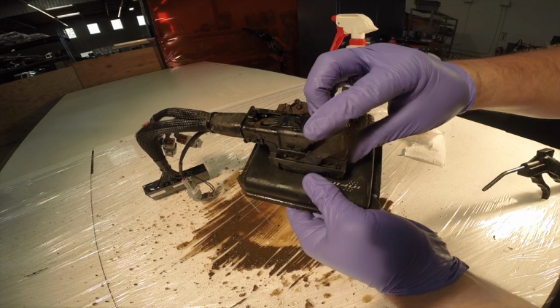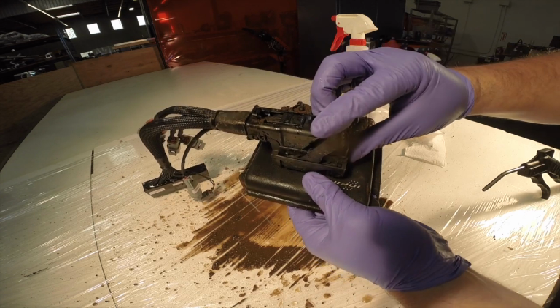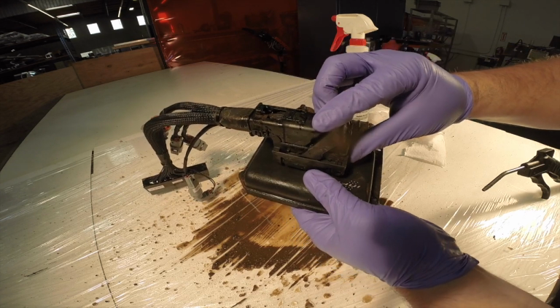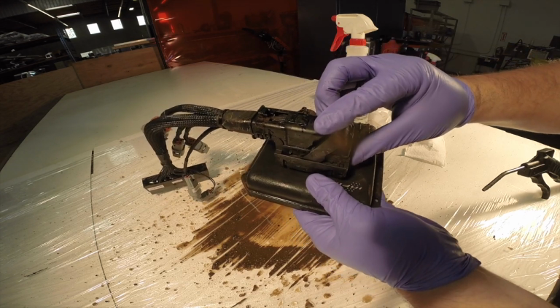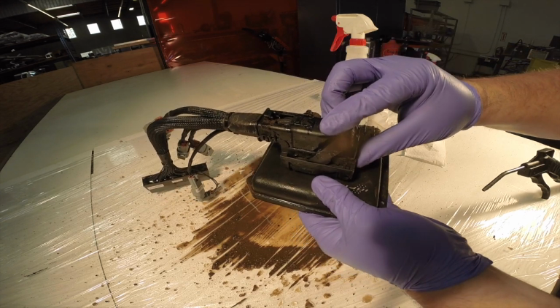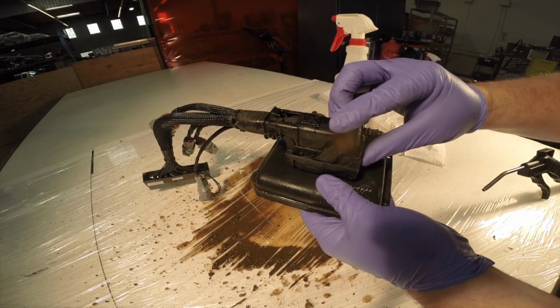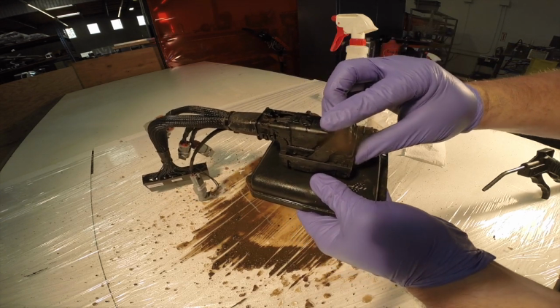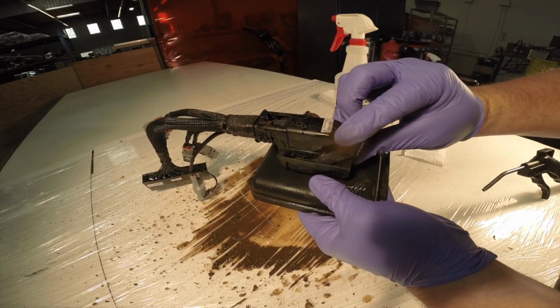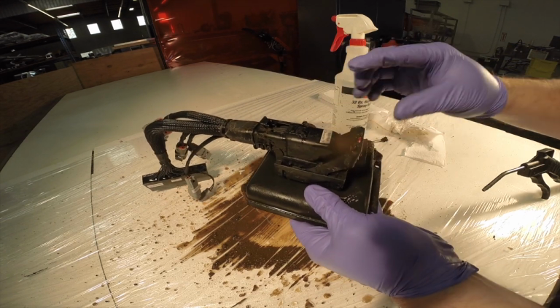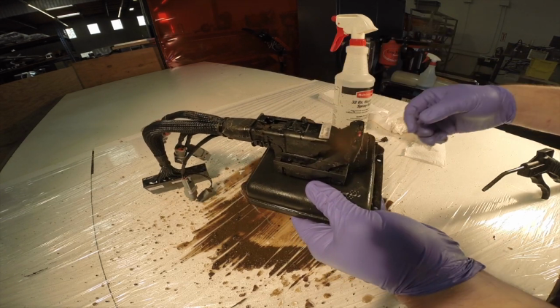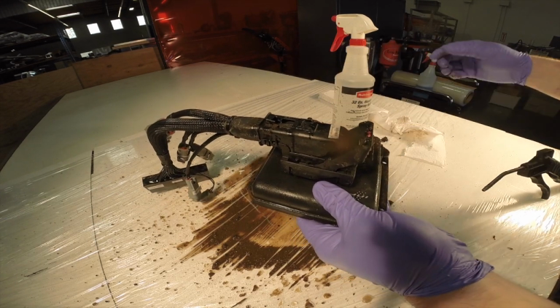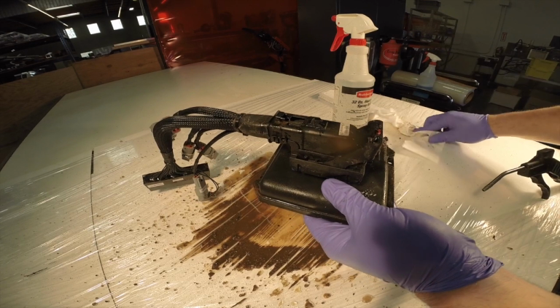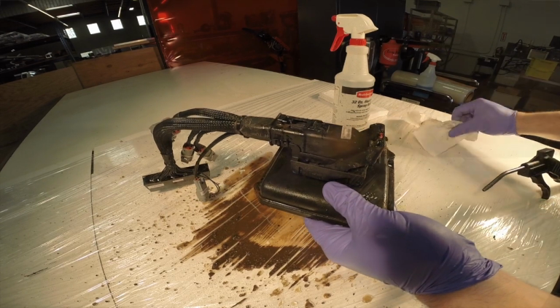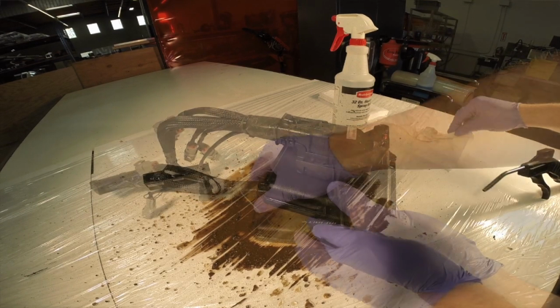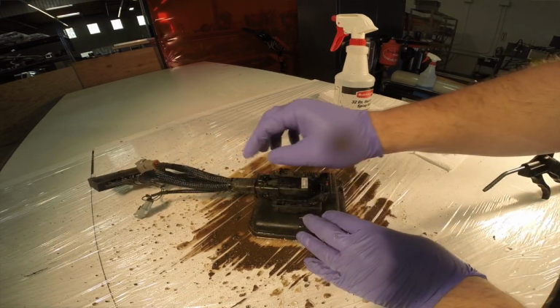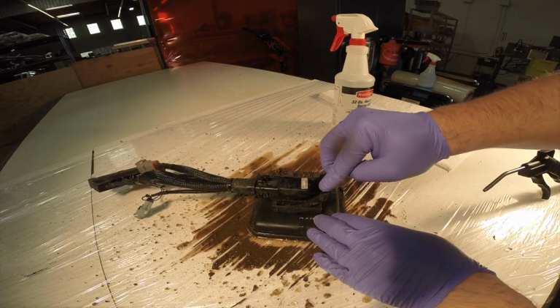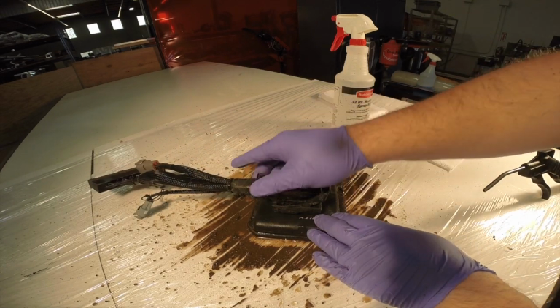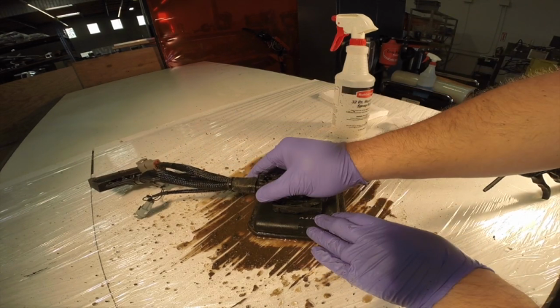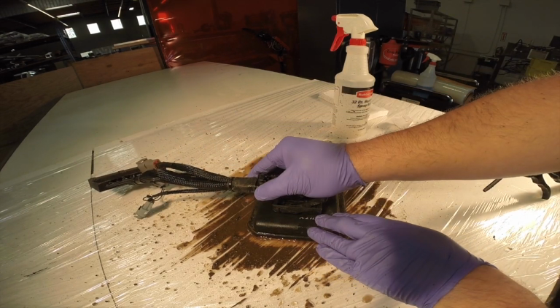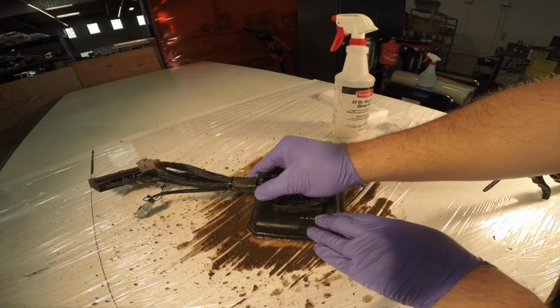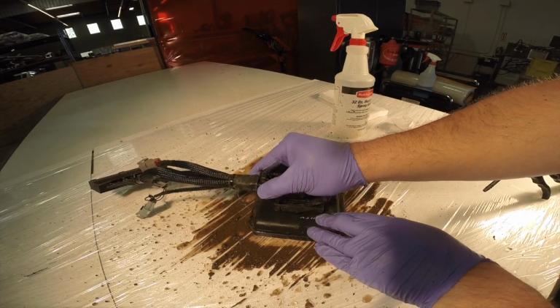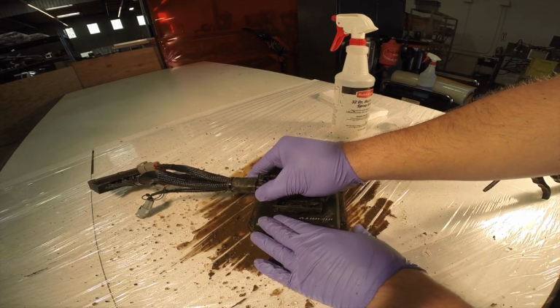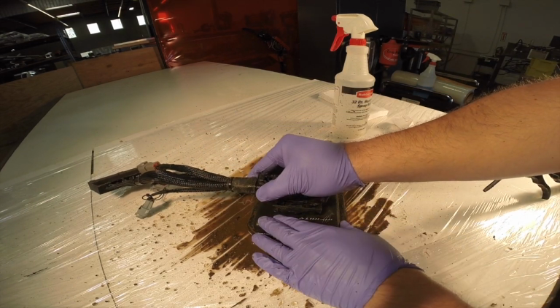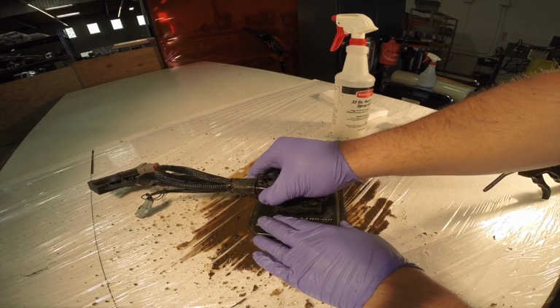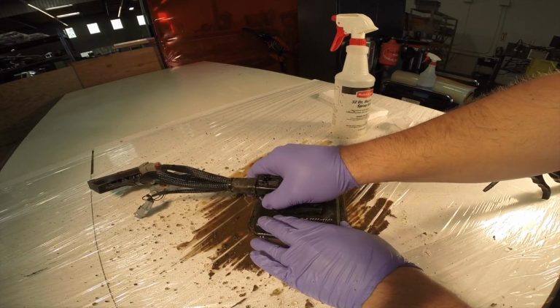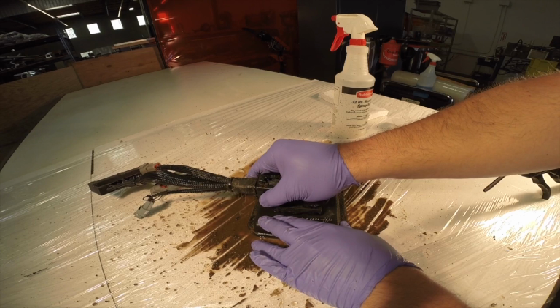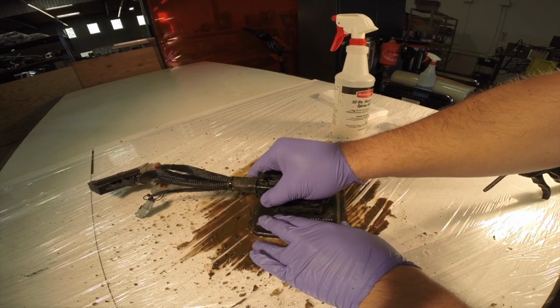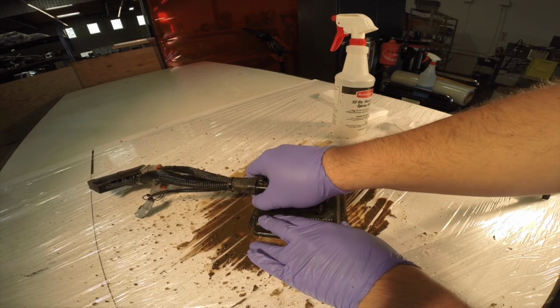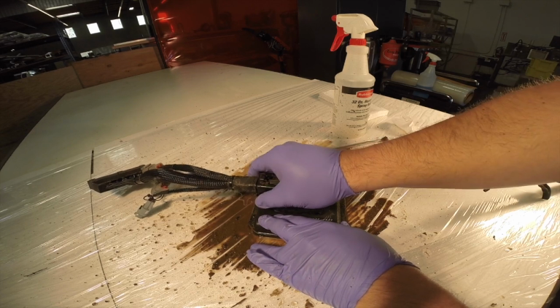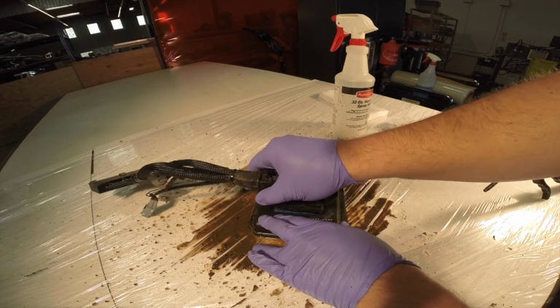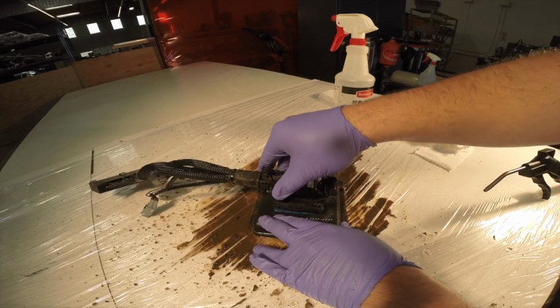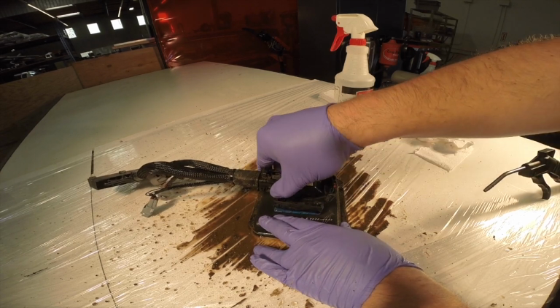It slid loose, so now we can get ready to disconnect the harness. To disconnect the harness, put a little pressure here and pull from the back. And boom, it's free.